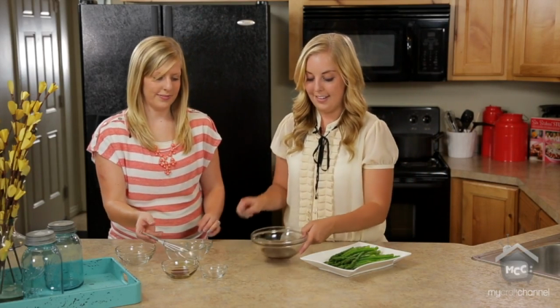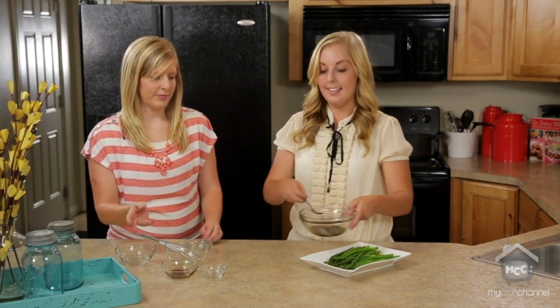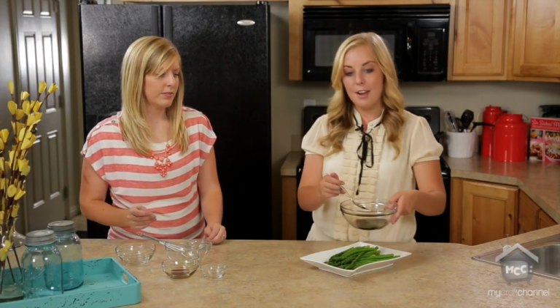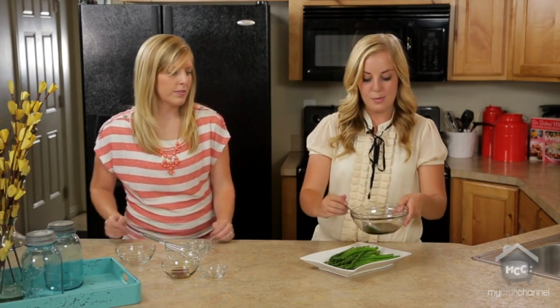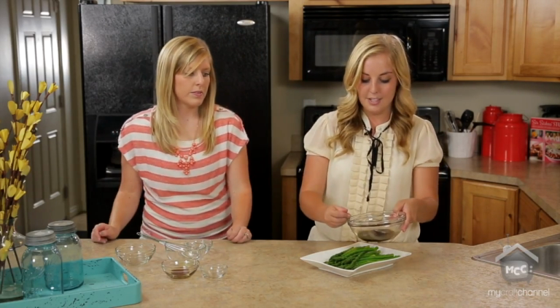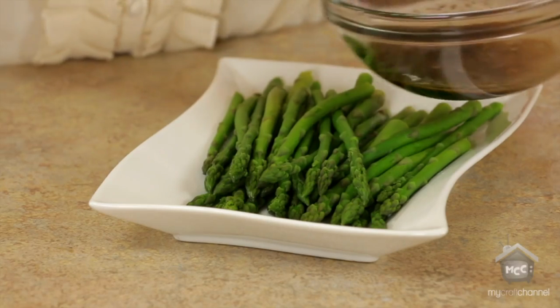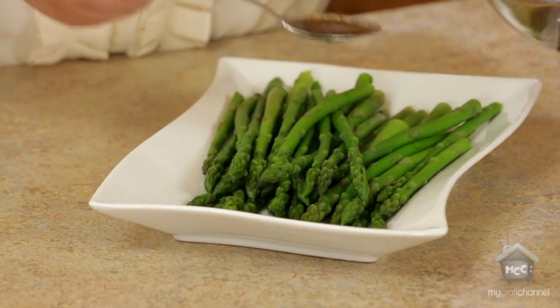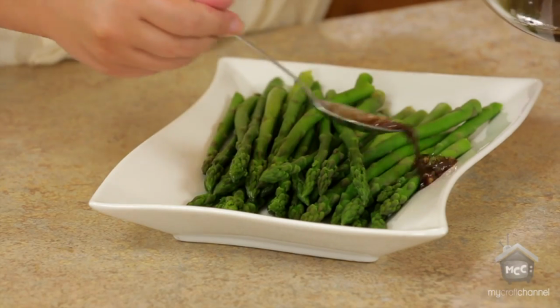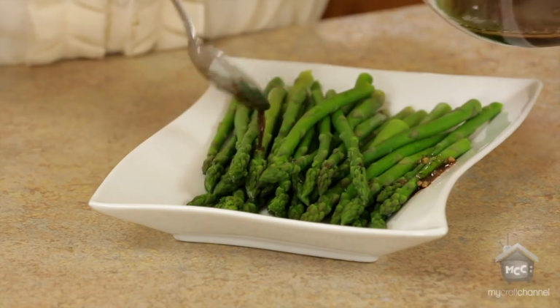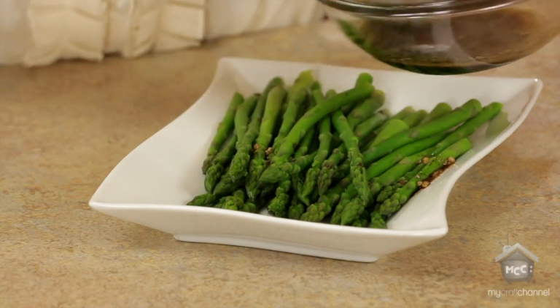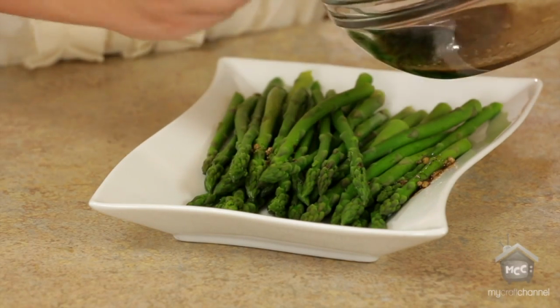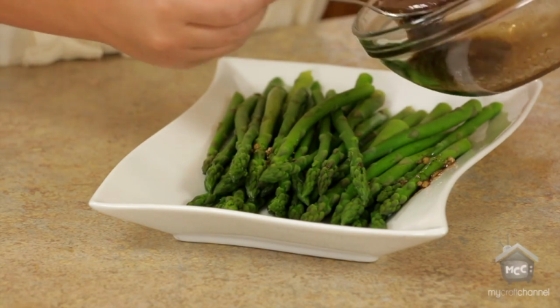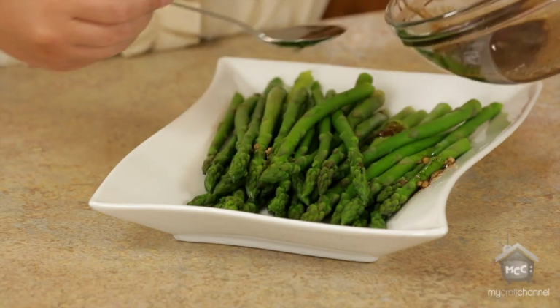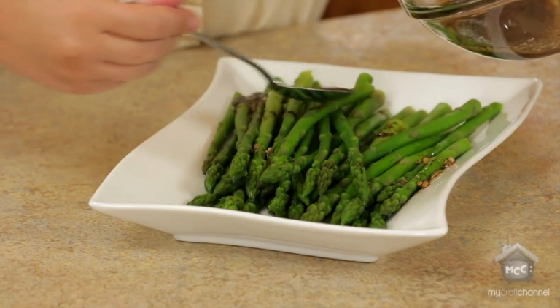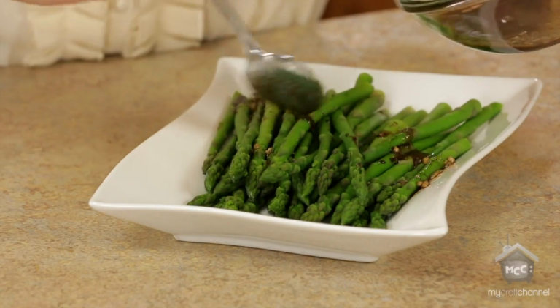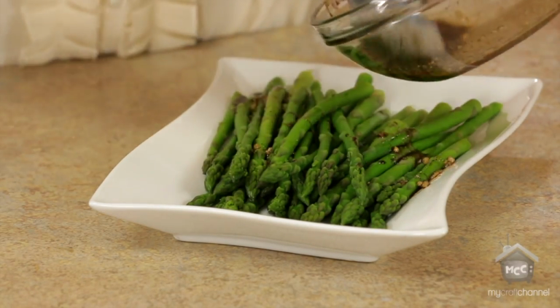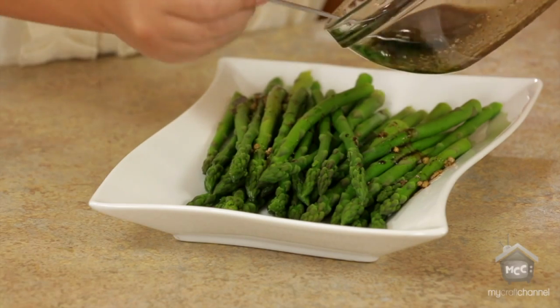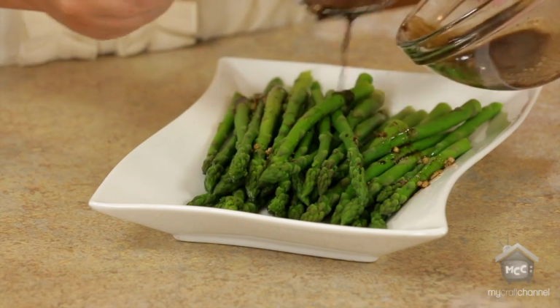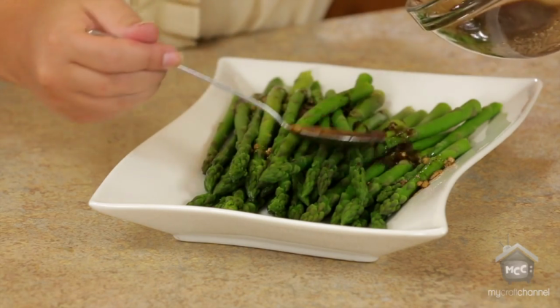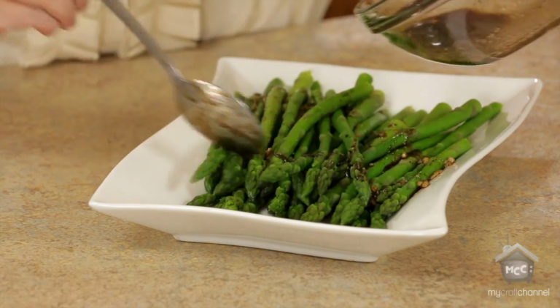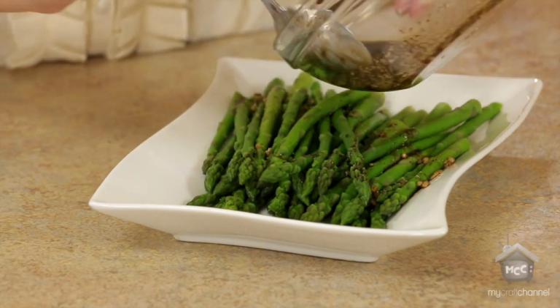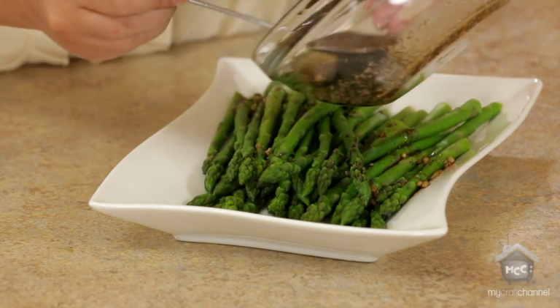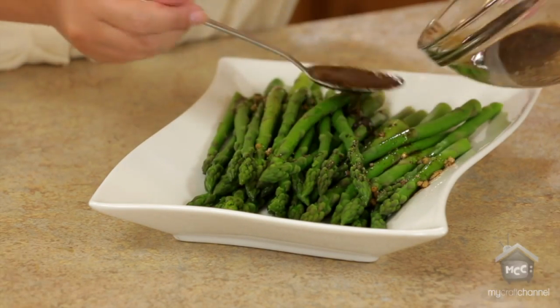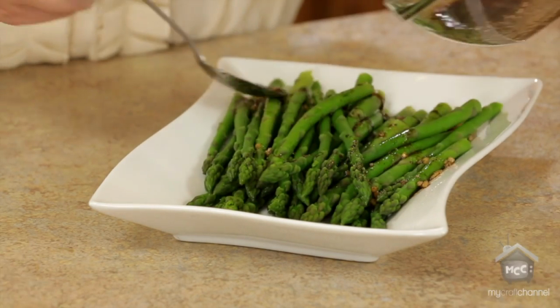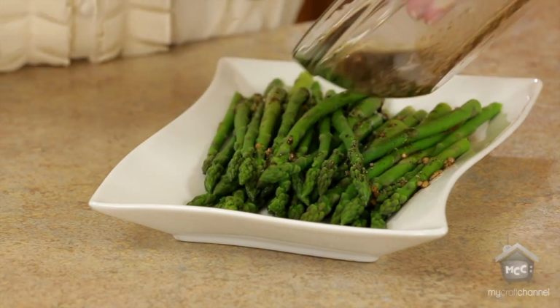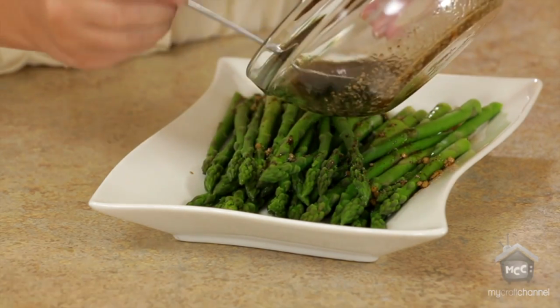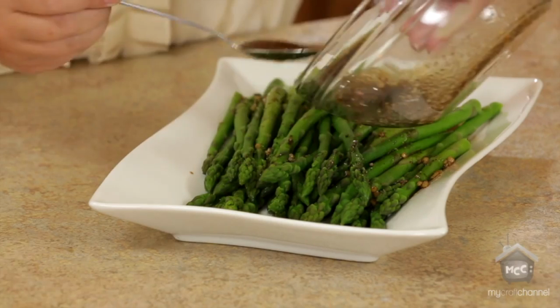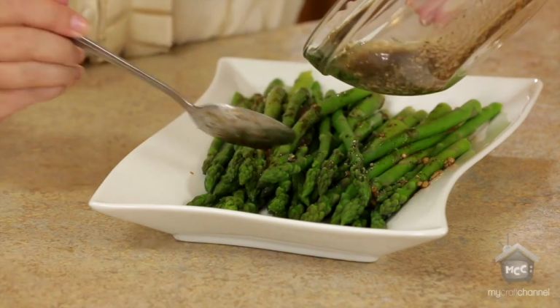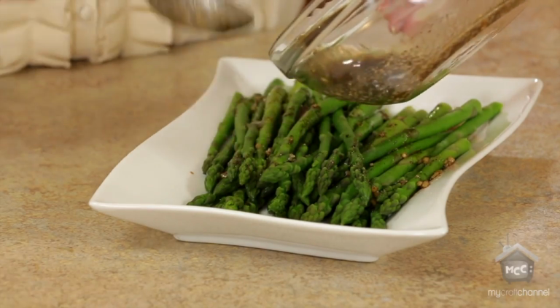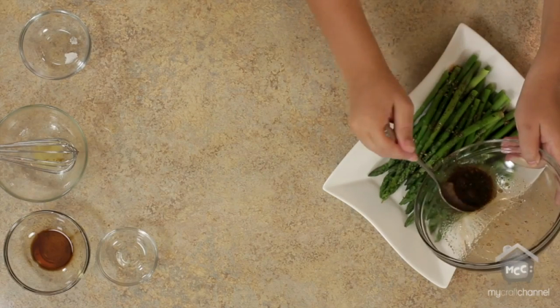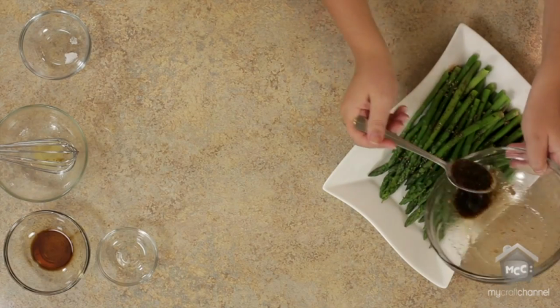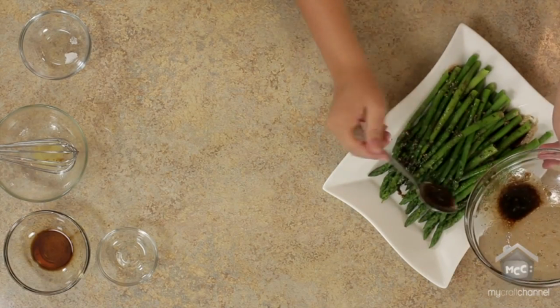So like I said, this is so simple. We're just going to drizzle this over. Just coat it pretty good — you can kind of mix it around once you get it on there too. And luckily it will seep down to the bottom asparagus too, so they'll all have the flavor on it.